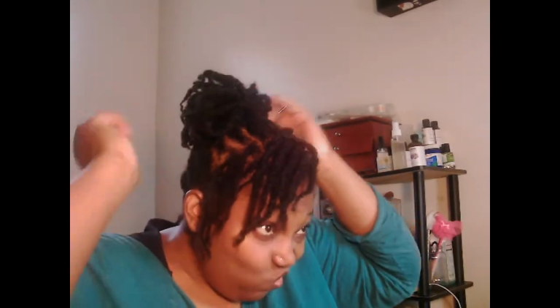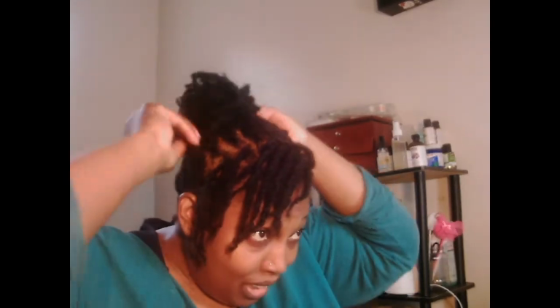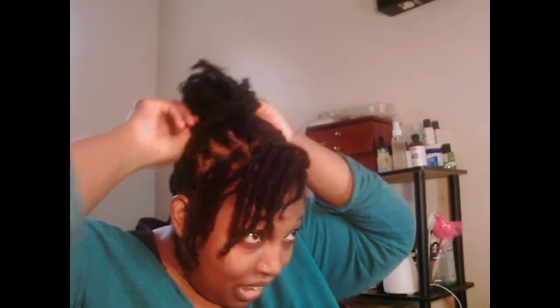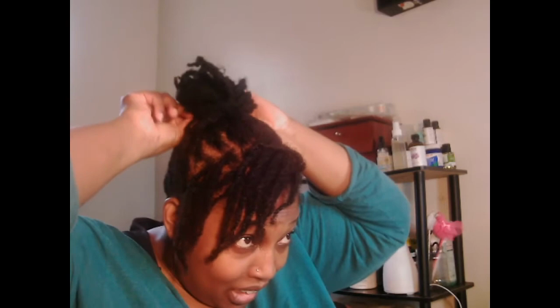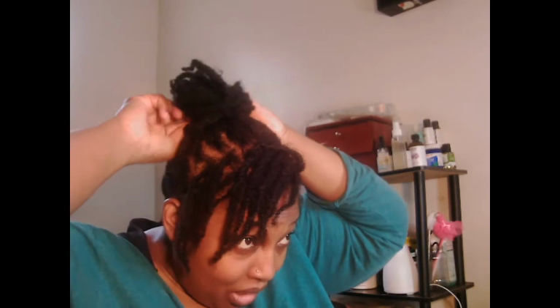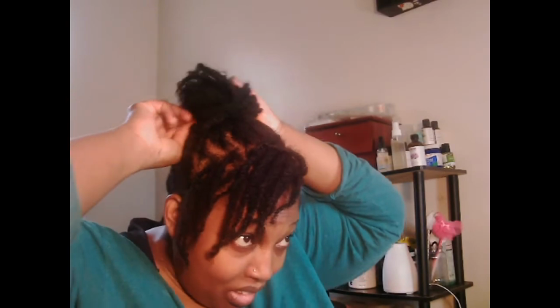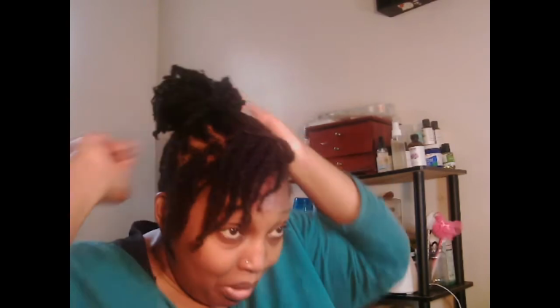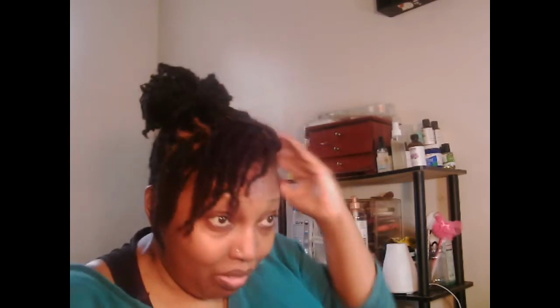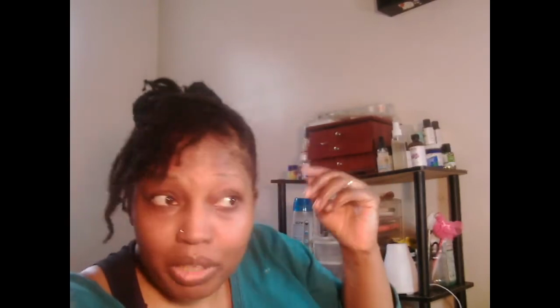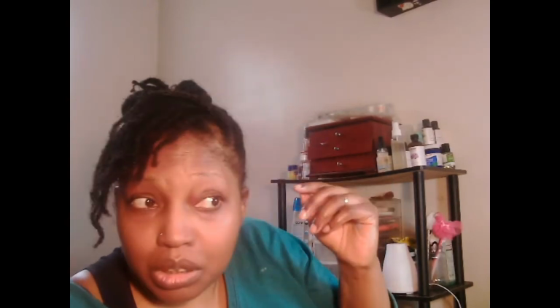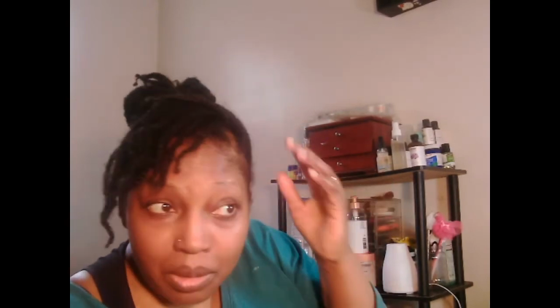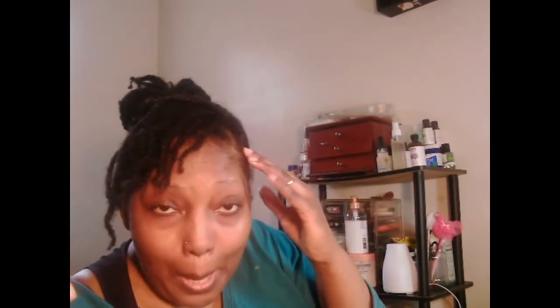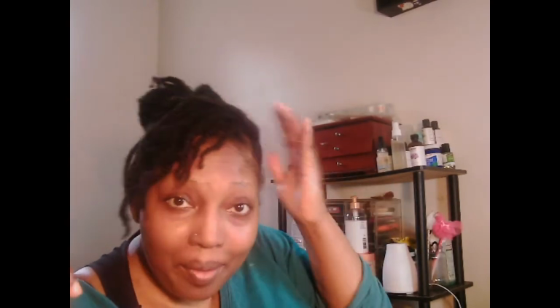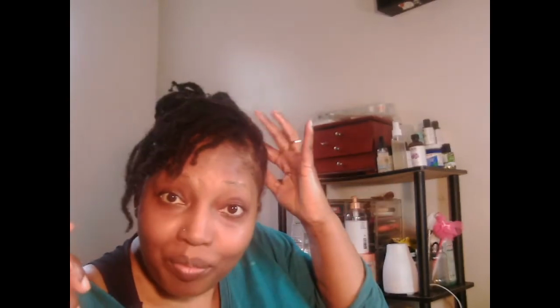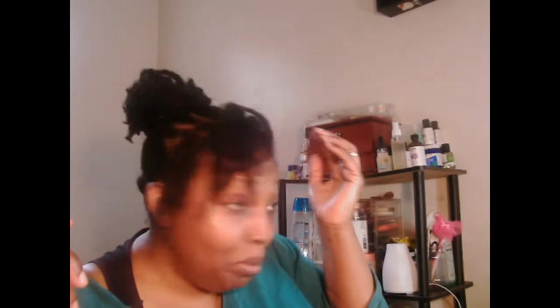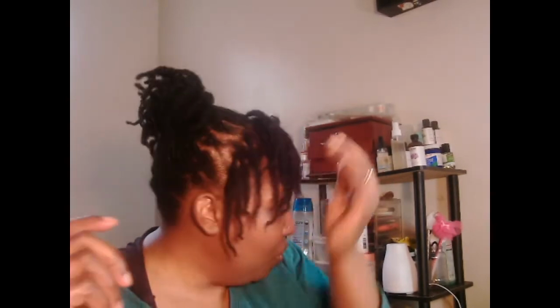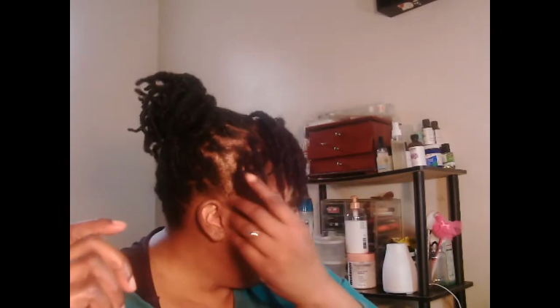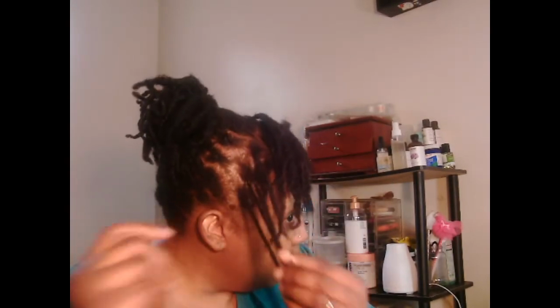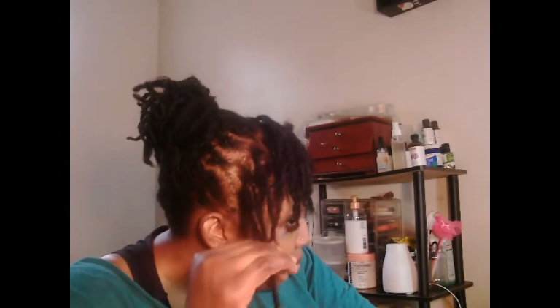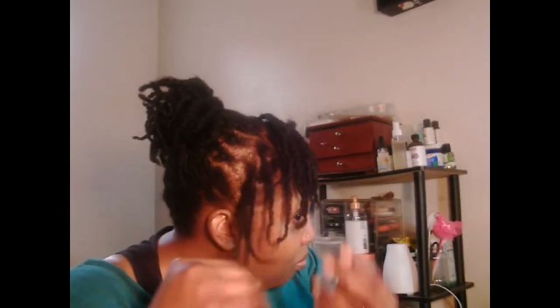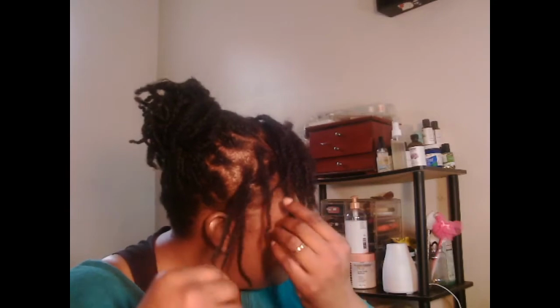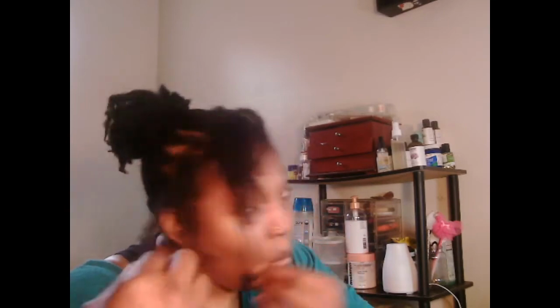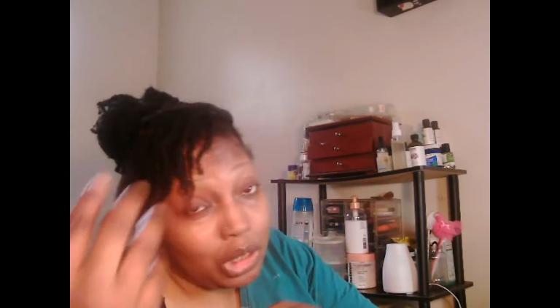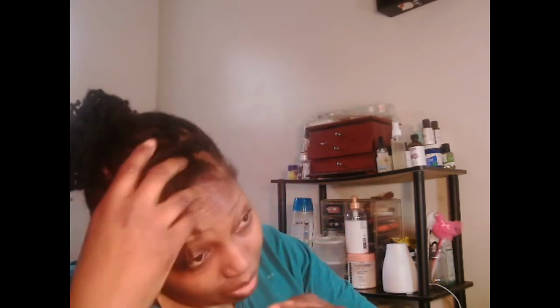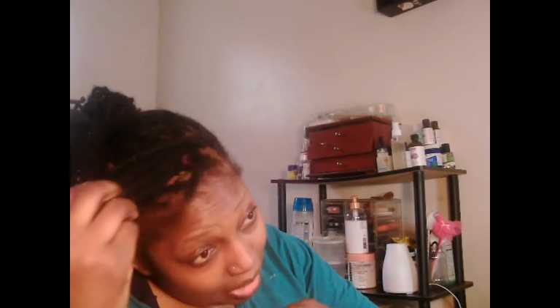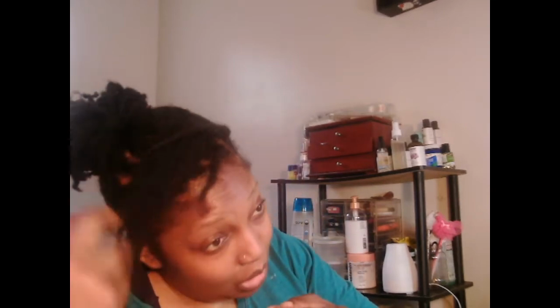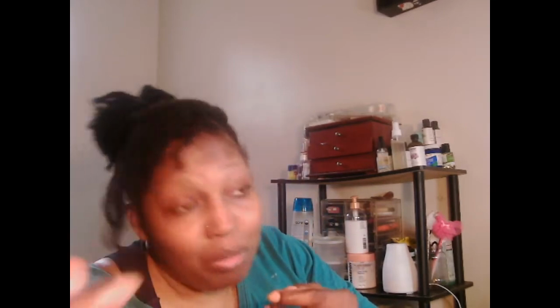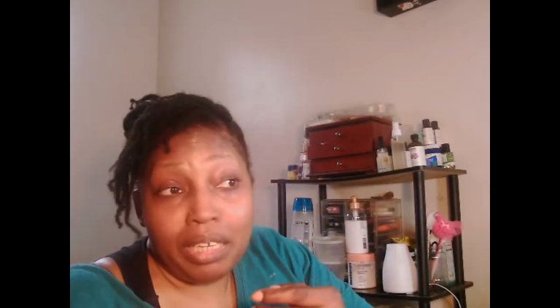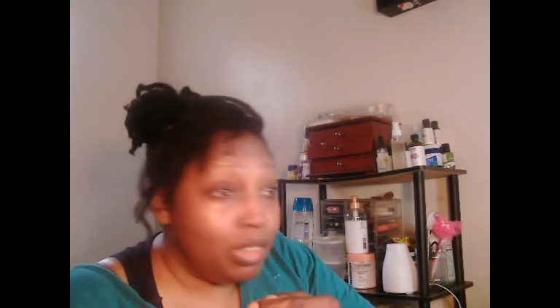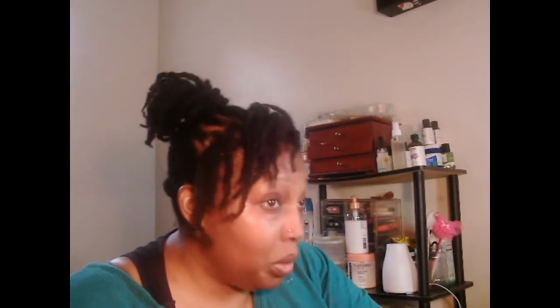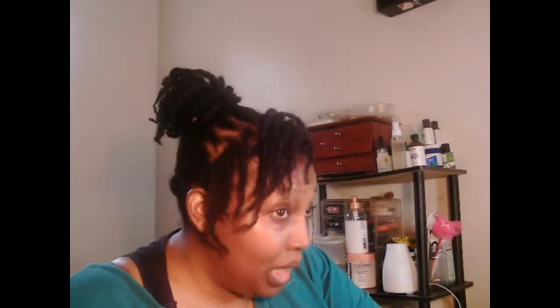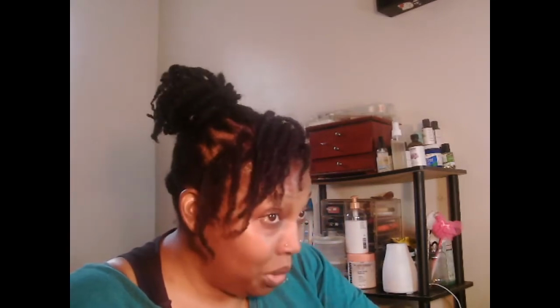This should last me about three weeks, maybe four, if I wash it. I could wash my hair in these twists, actually.